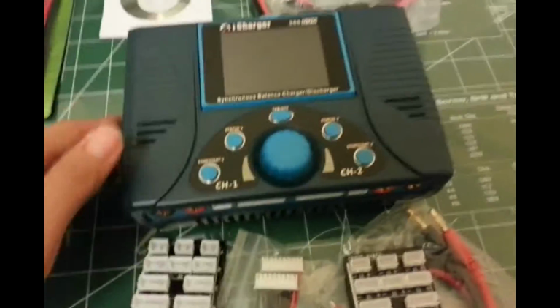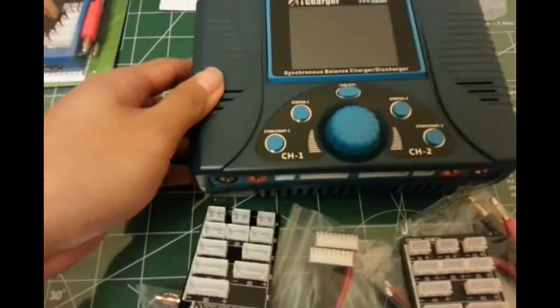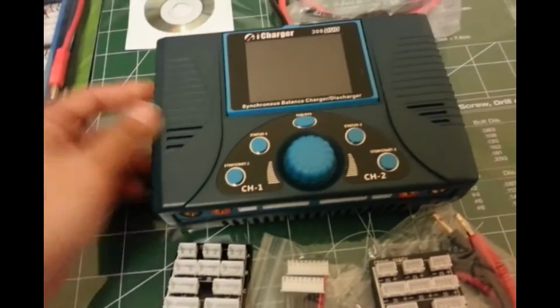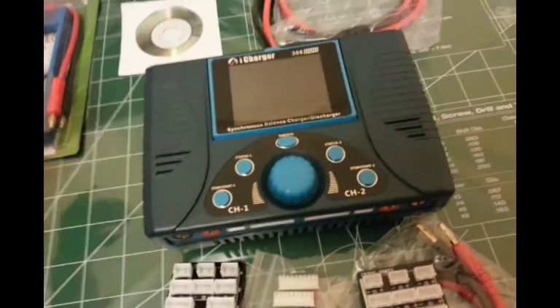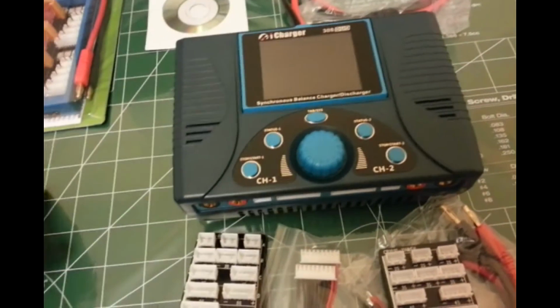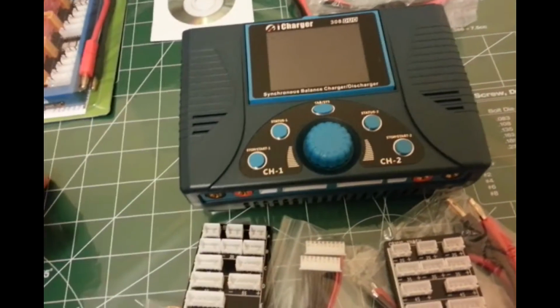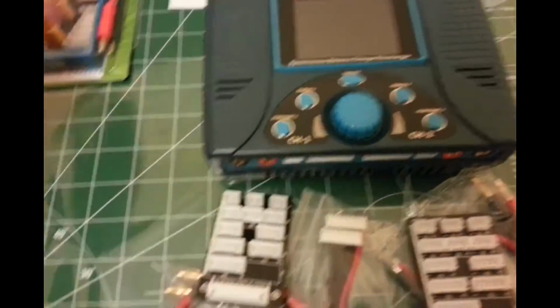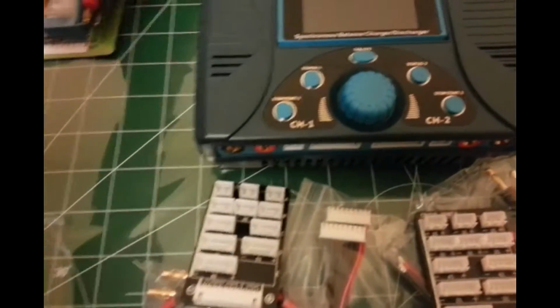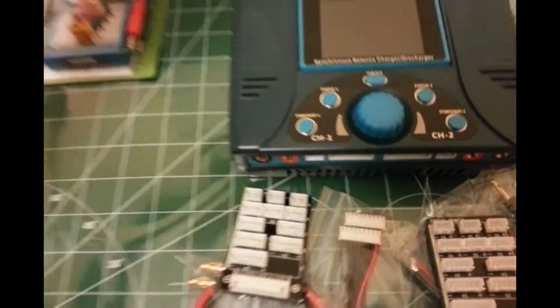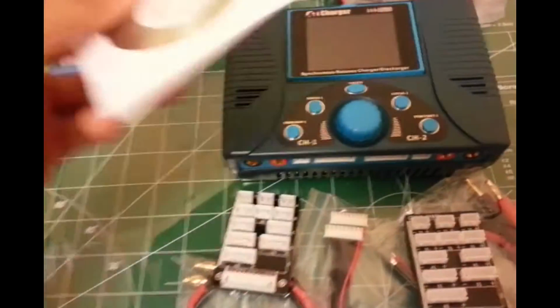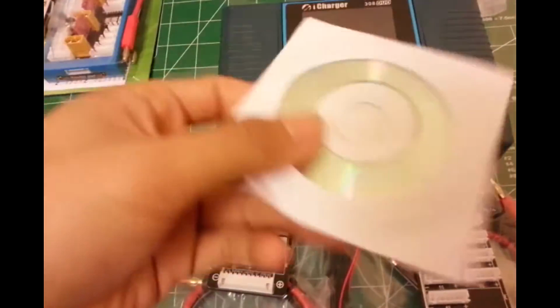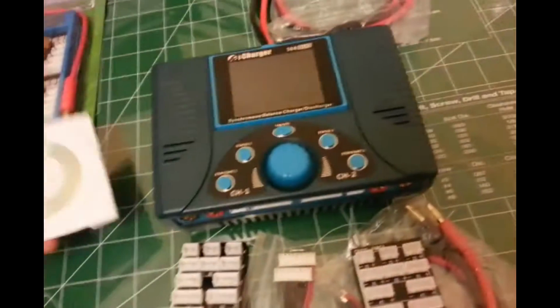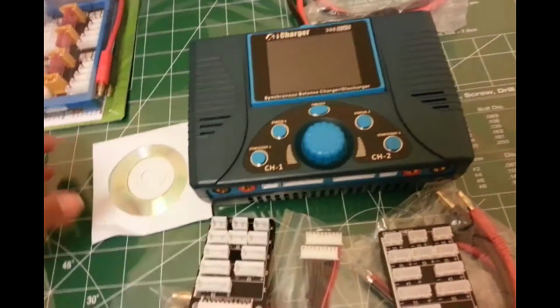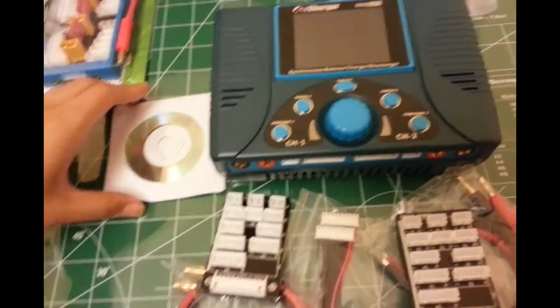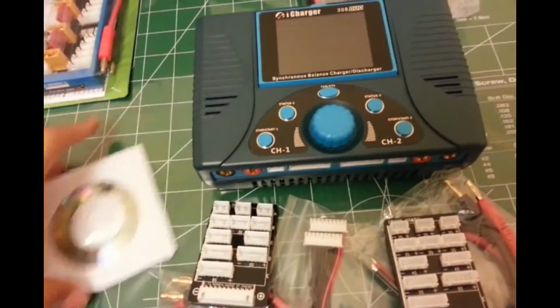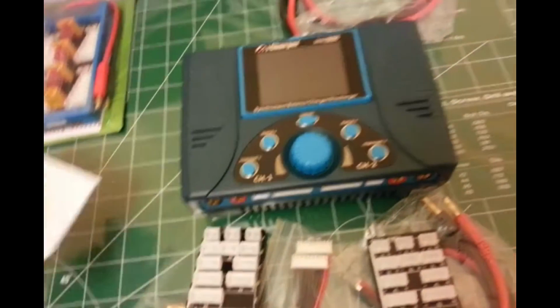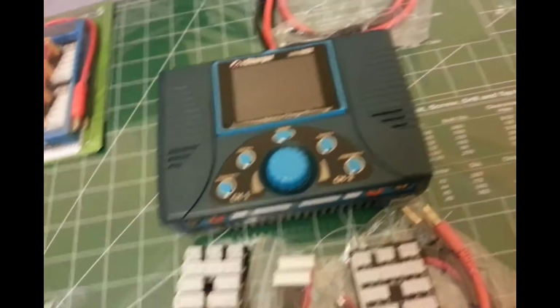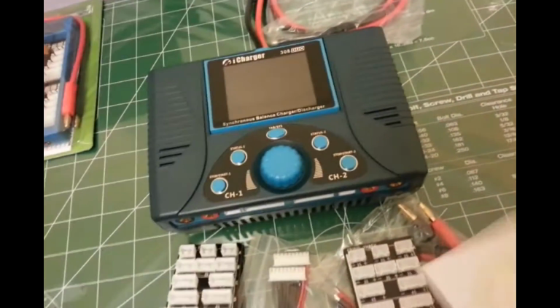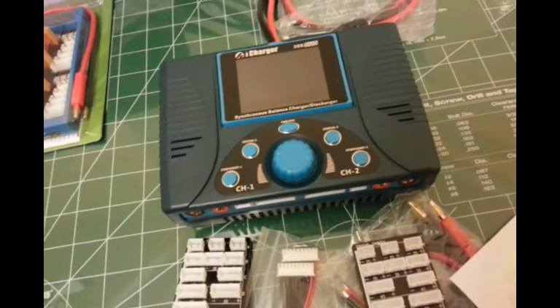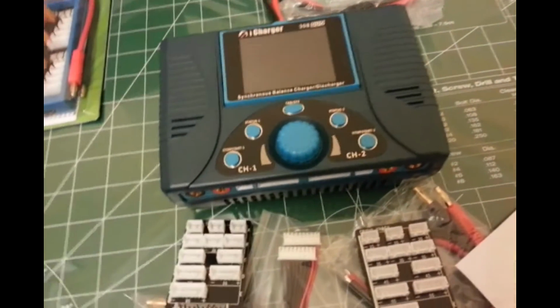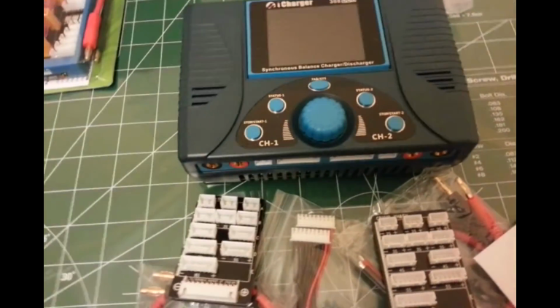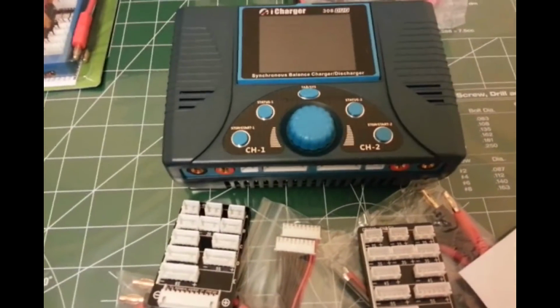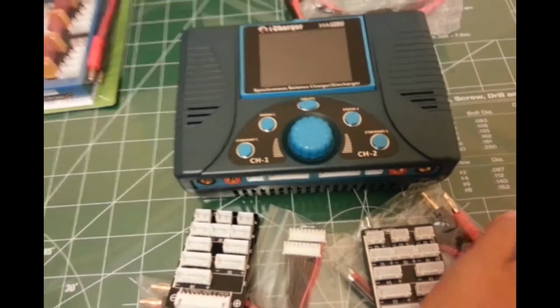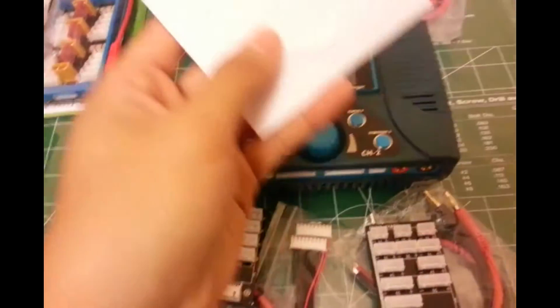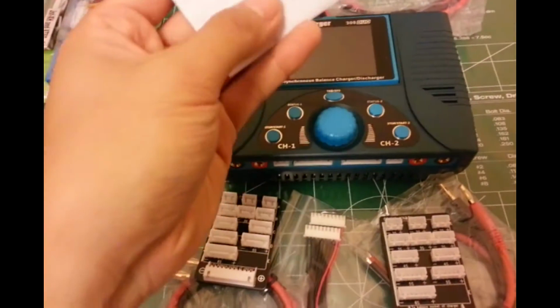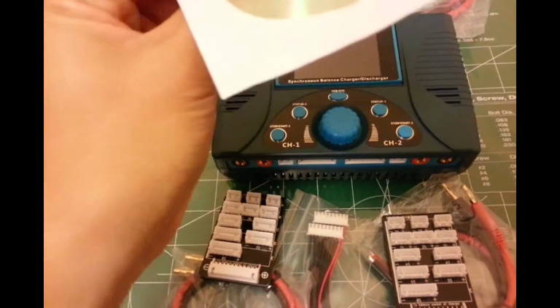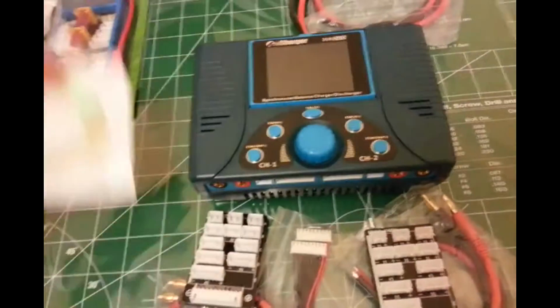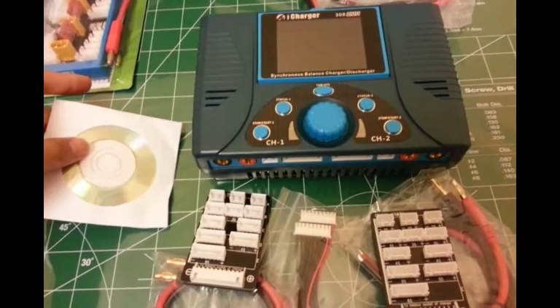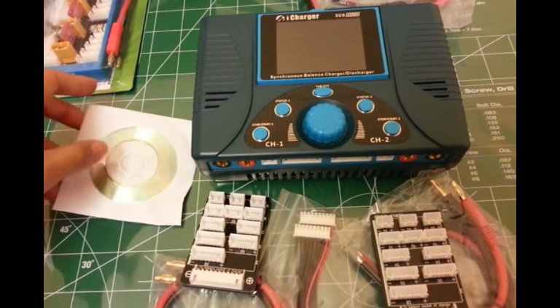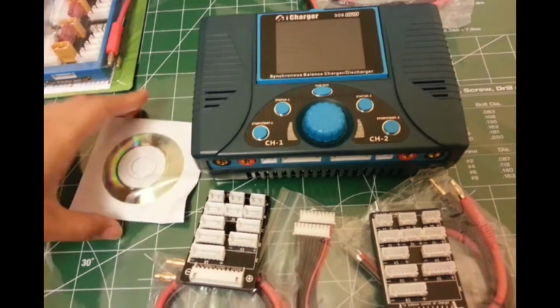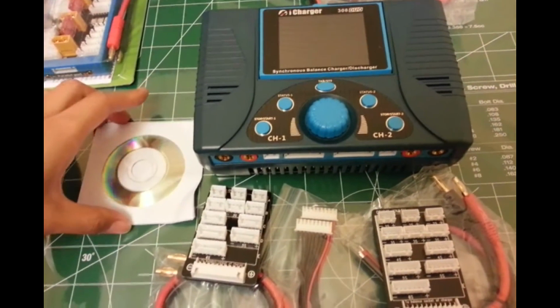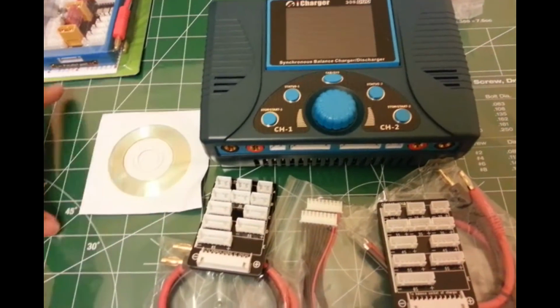That's pretty much it. I mean, it's a complete charger, it's a dual charger. And this is the software — before you use it, make sure you have the app with the most updated firmware.